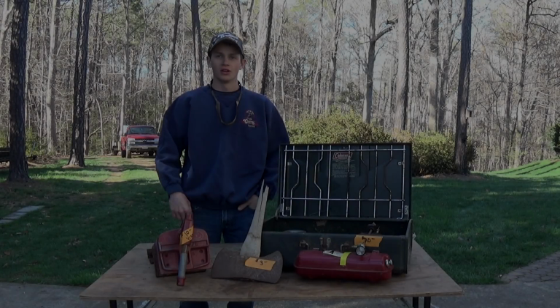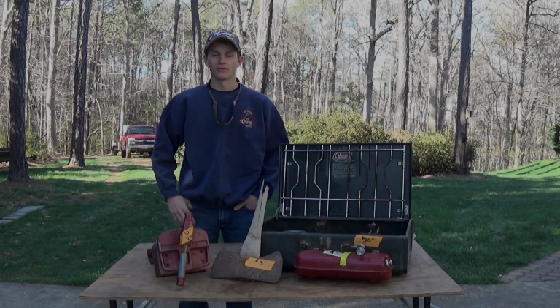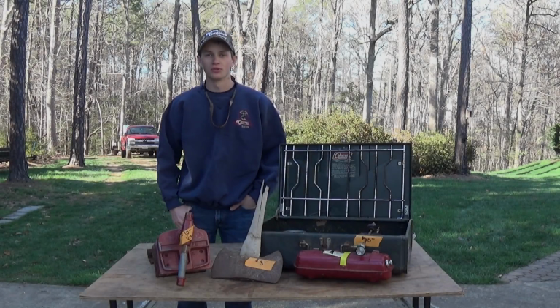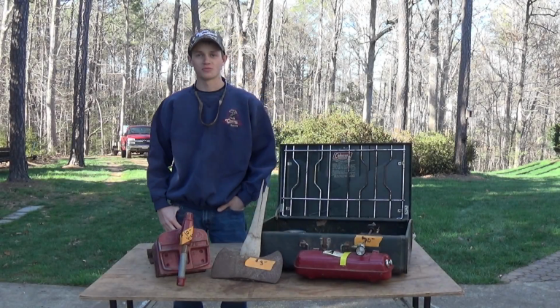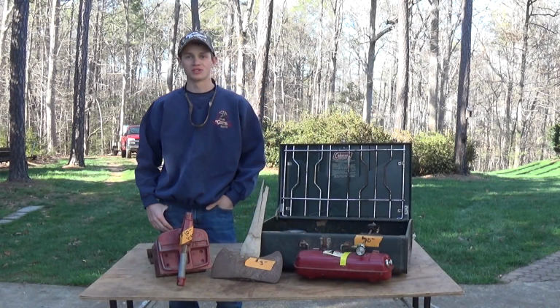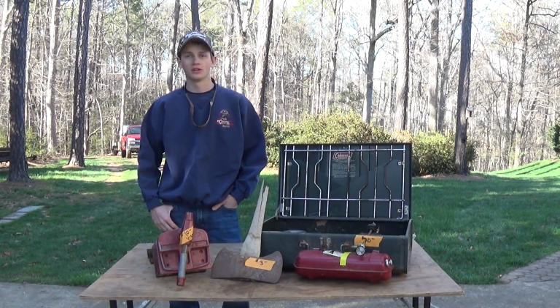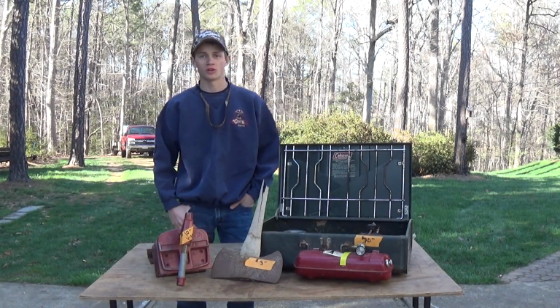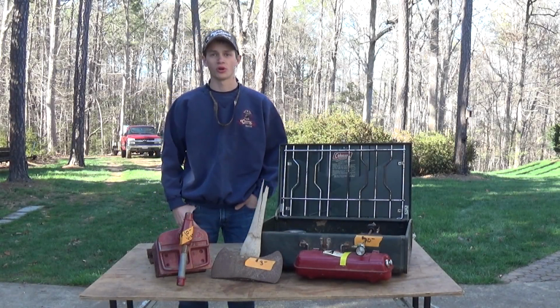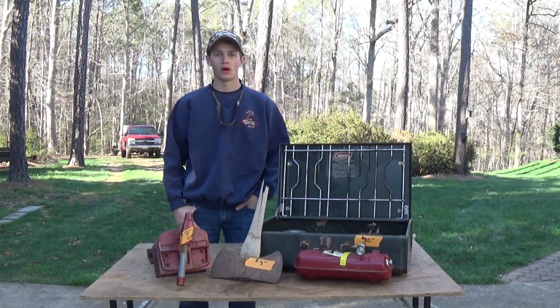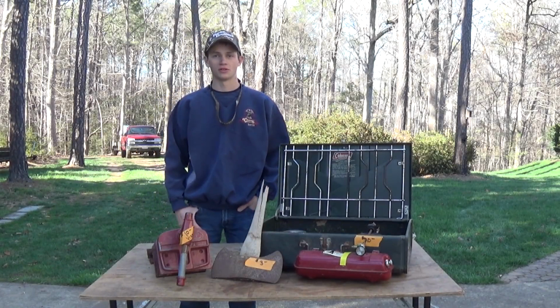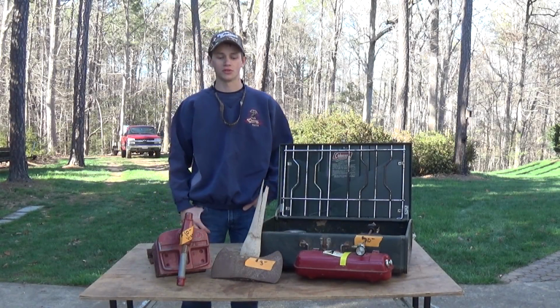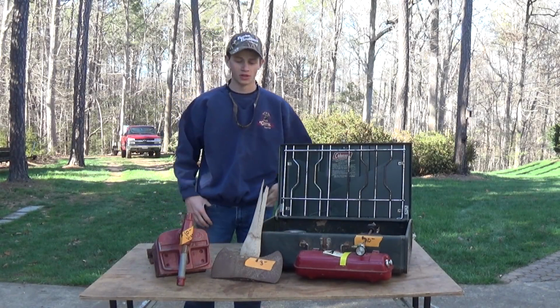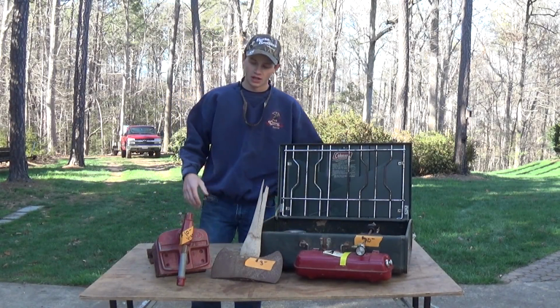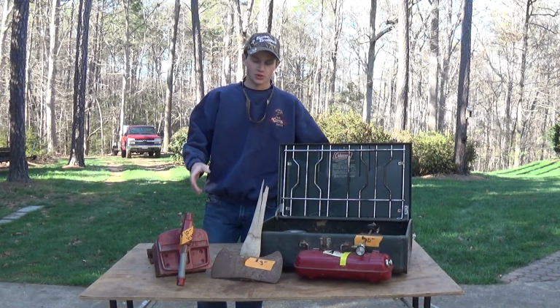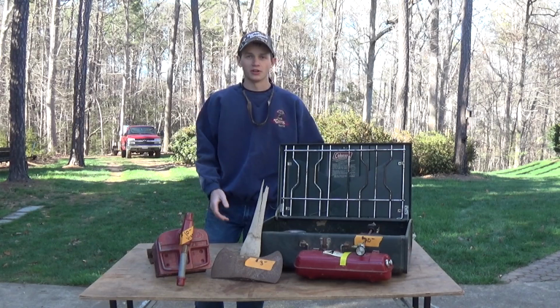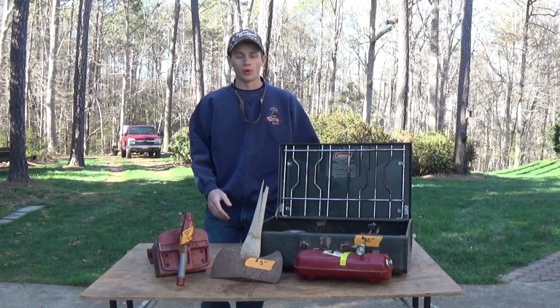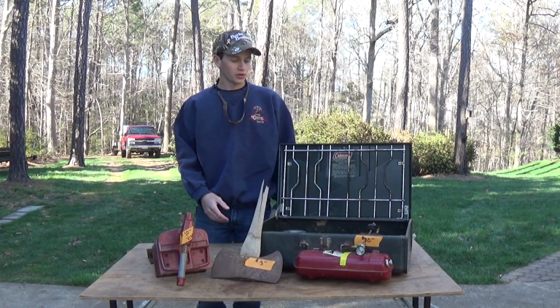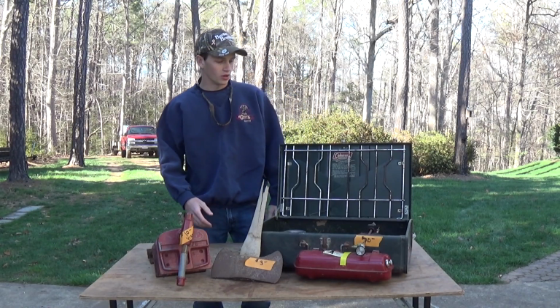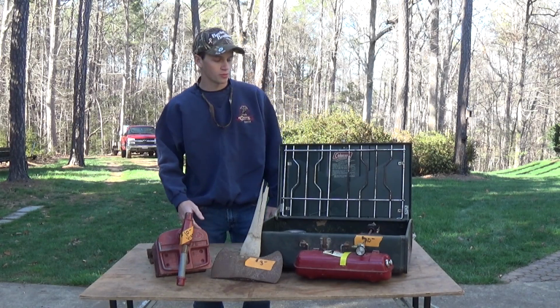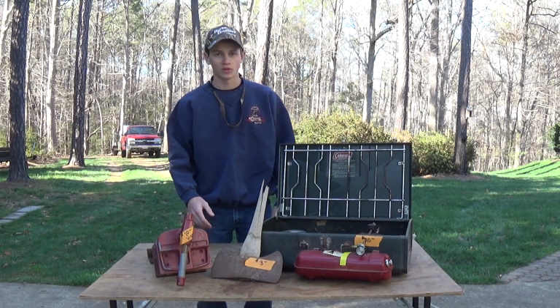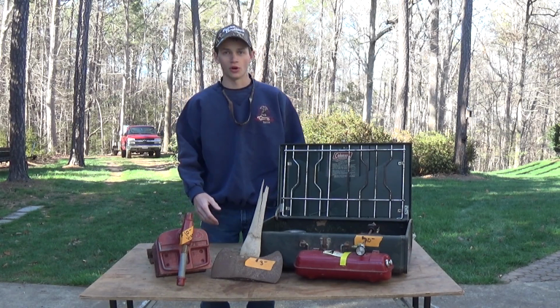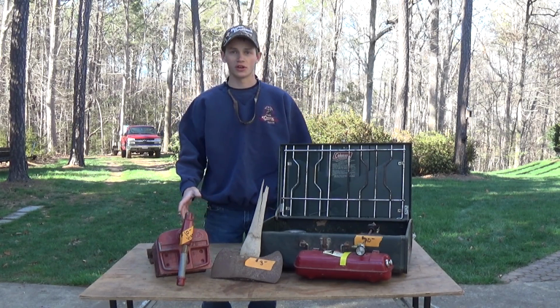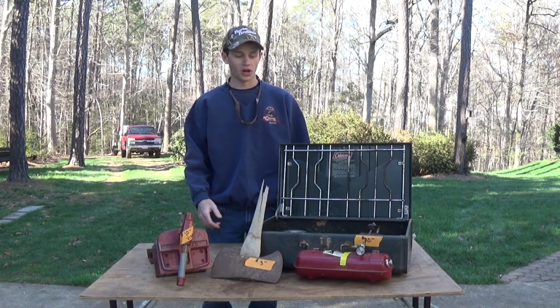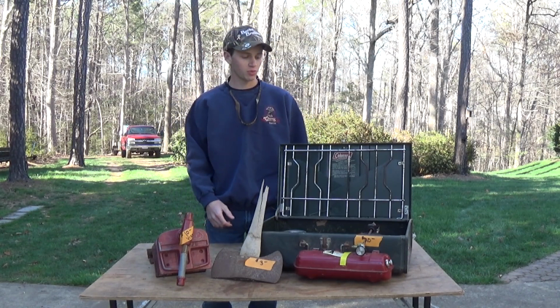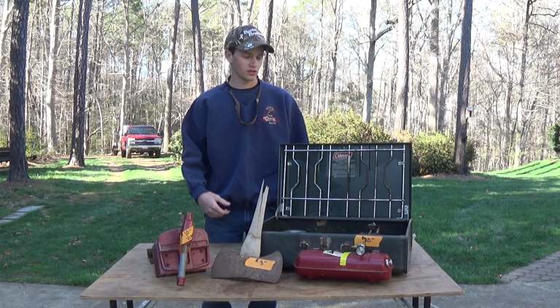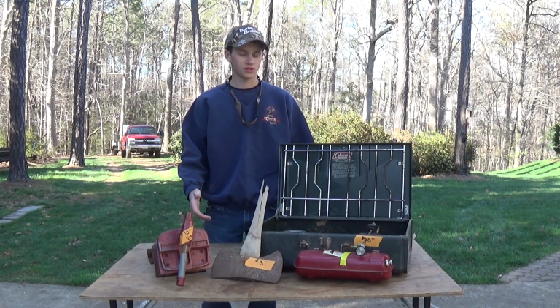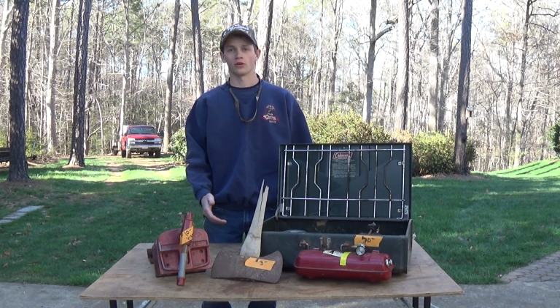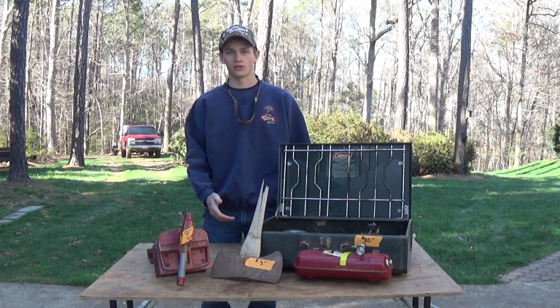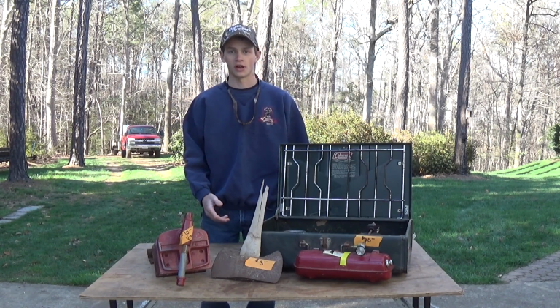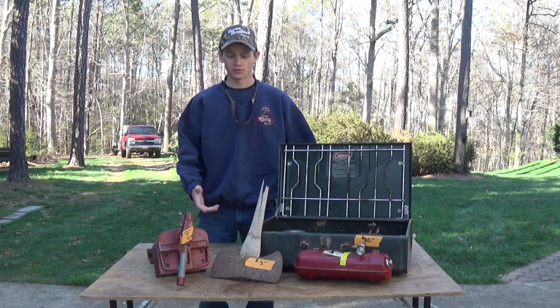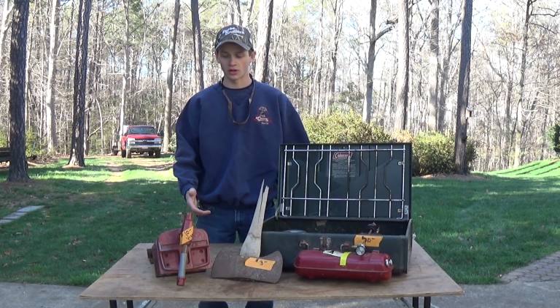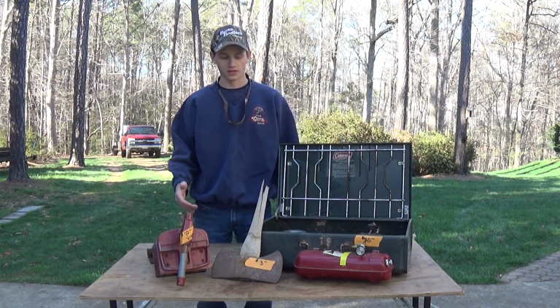Good afternoon guys, my name is Ken and you're watching Brave the Wilds on YouTube. I had another round of finds, but this time it was not a yard sale — this was Craigslist.